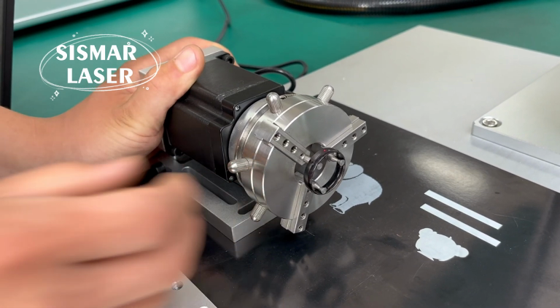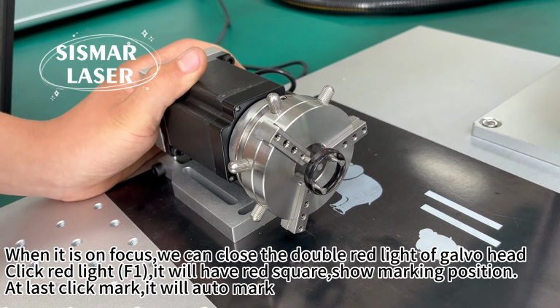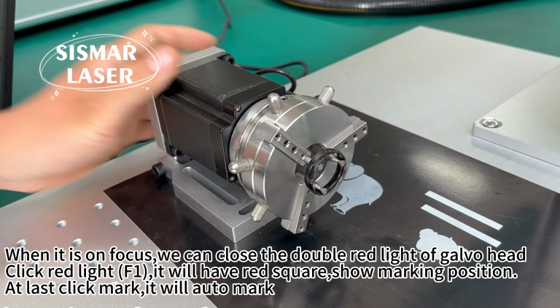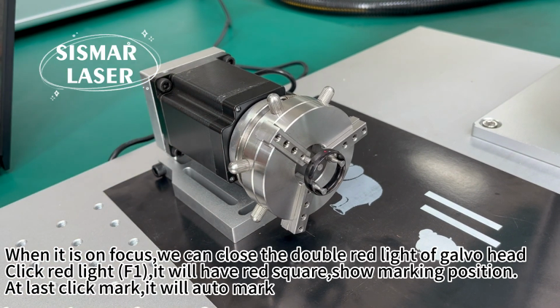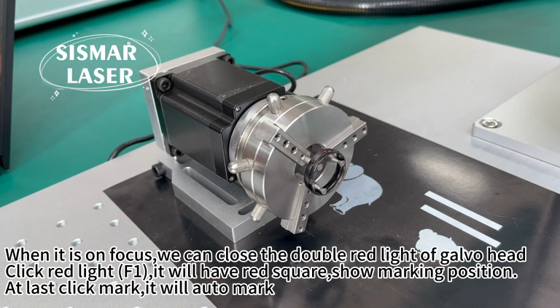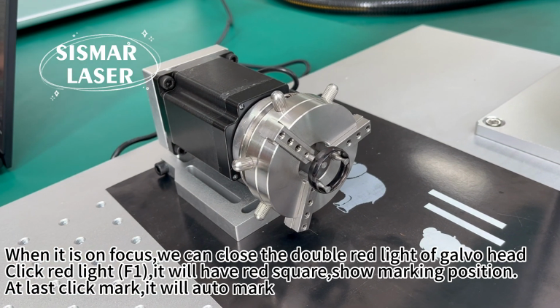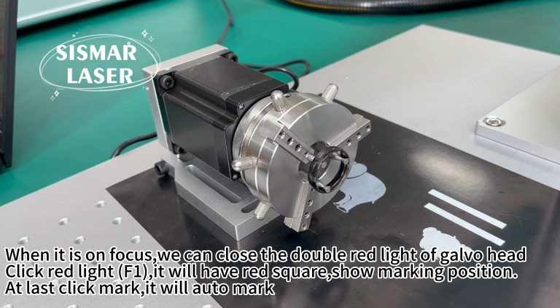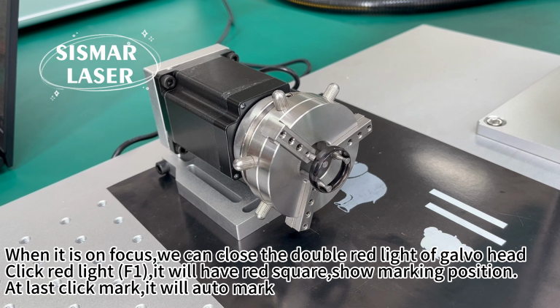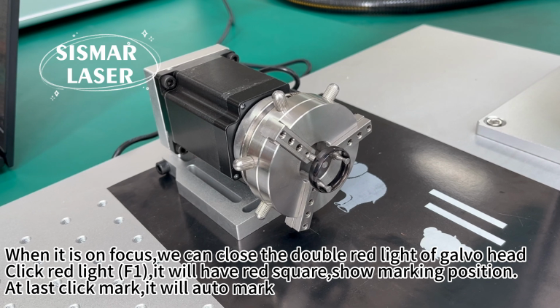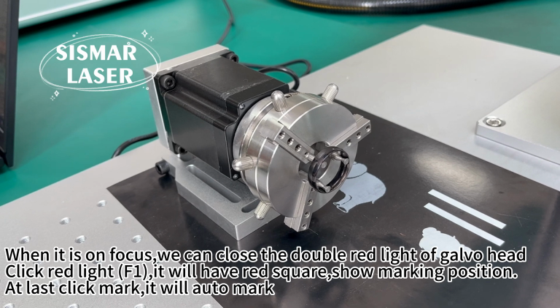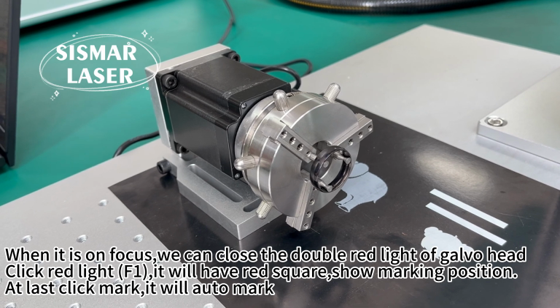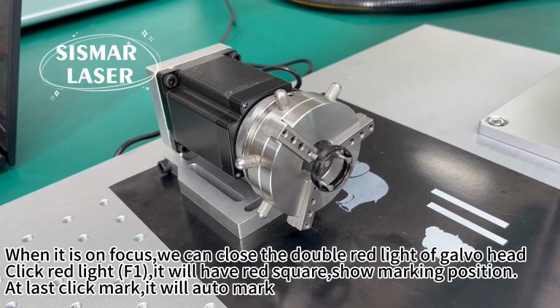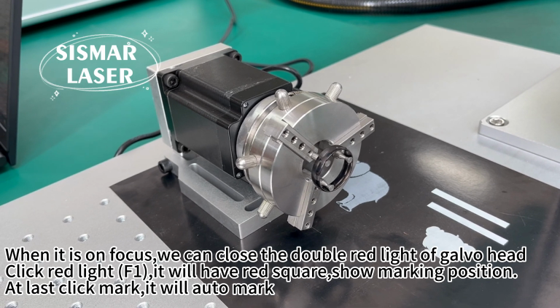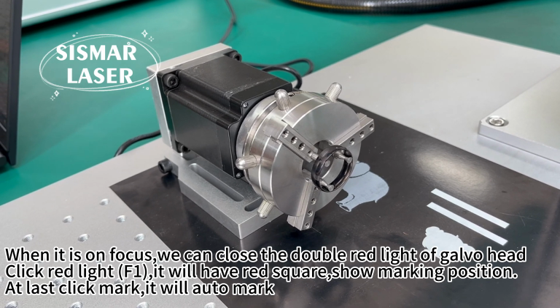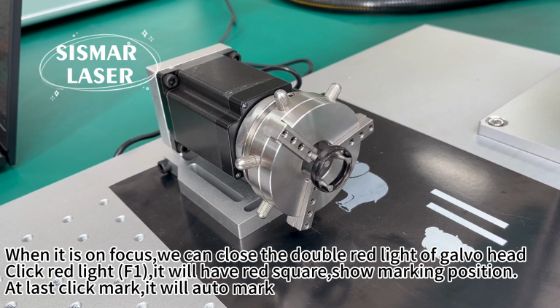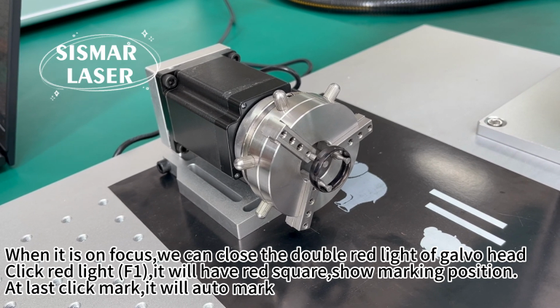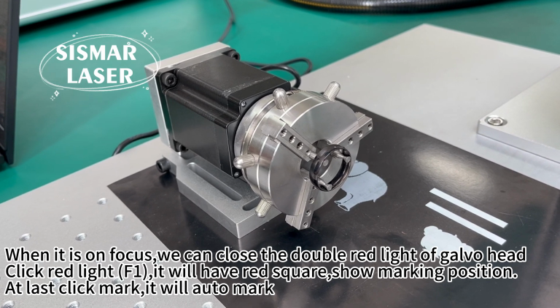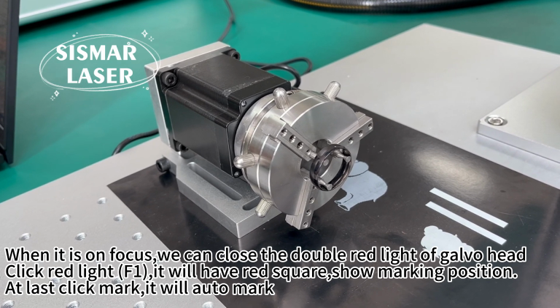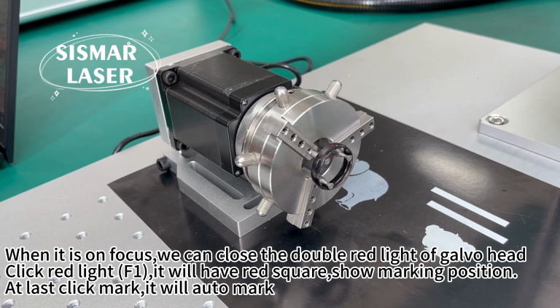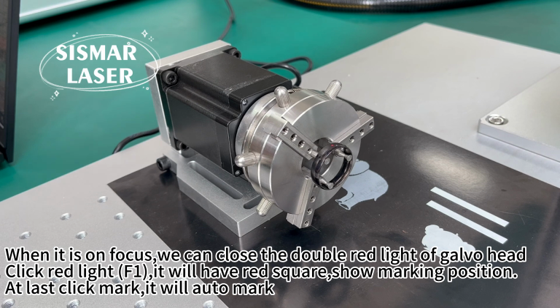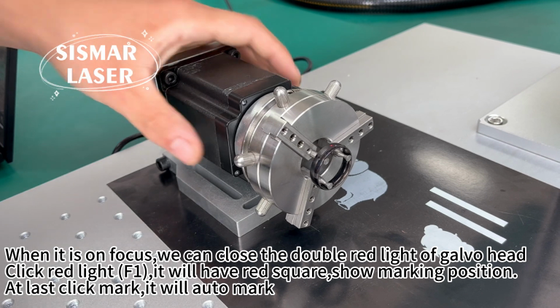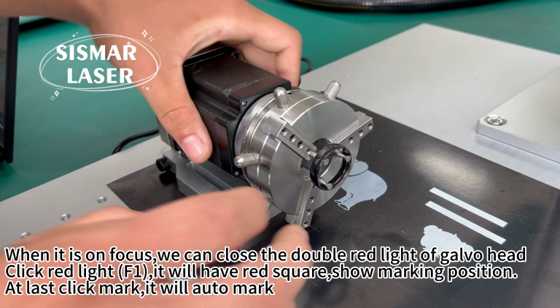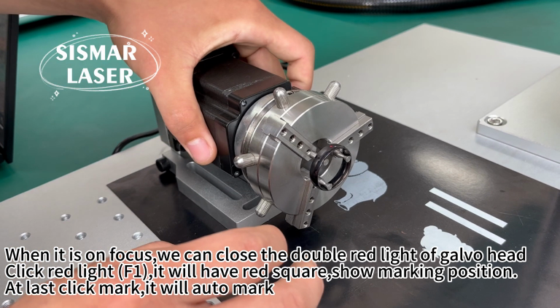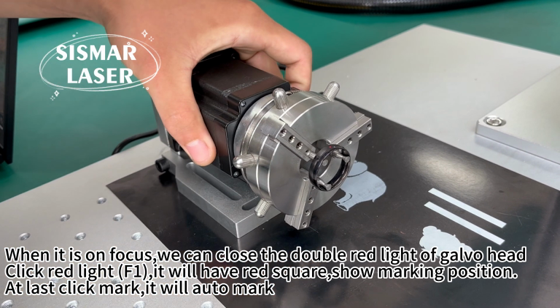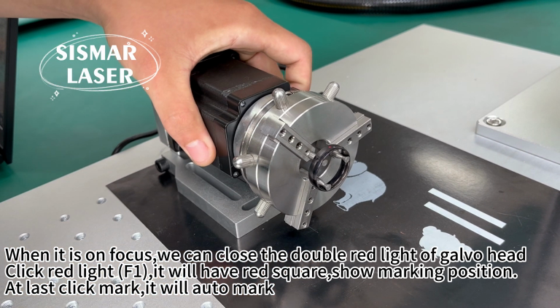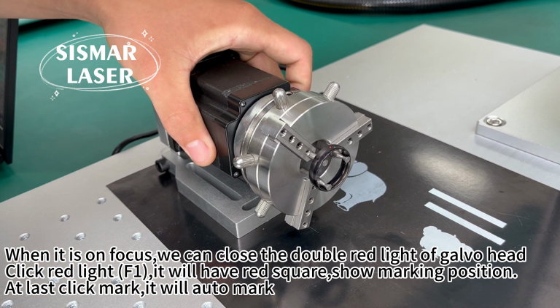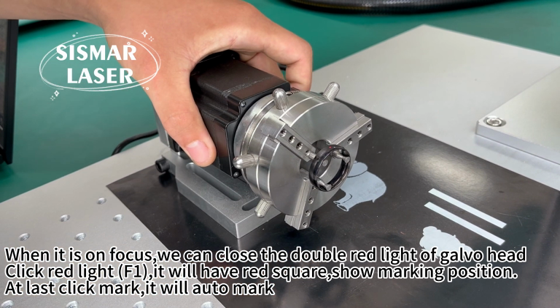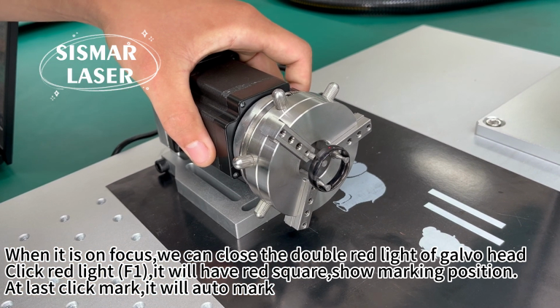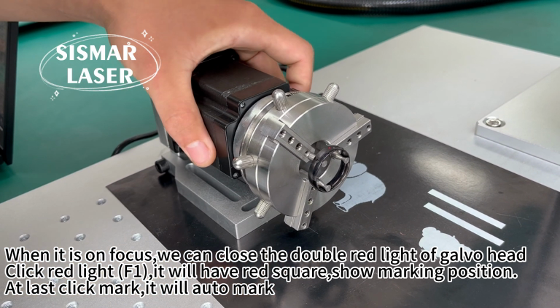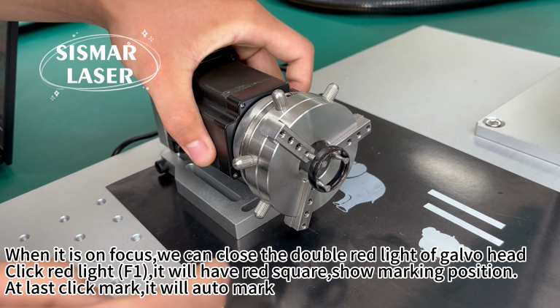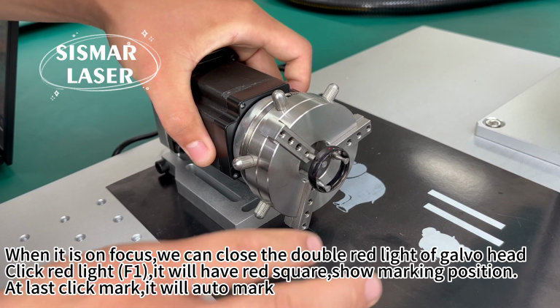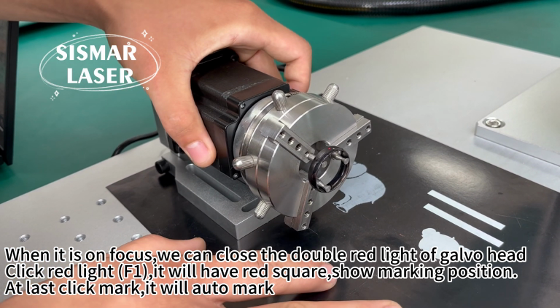We can also measure by rule: the focus length is 220mm. When it is on focus, close the double red light of the galvo head. Click red light FE — it will show a red square showing the marking position. At last, click mark and it will auto mark.